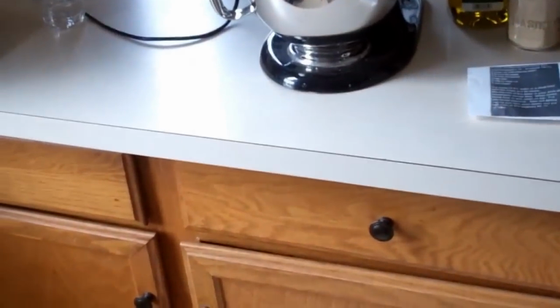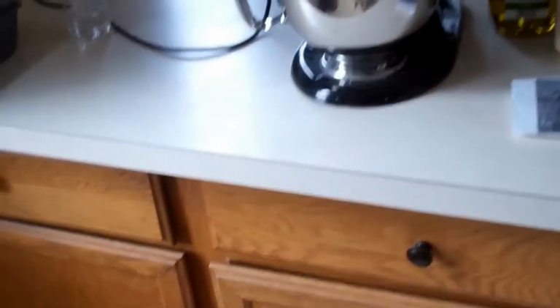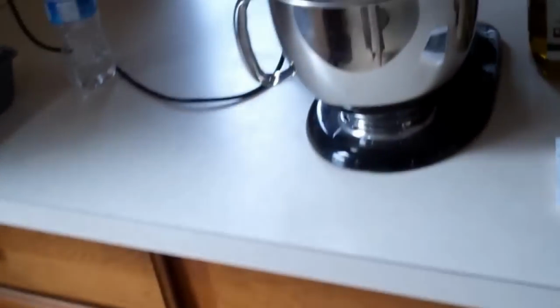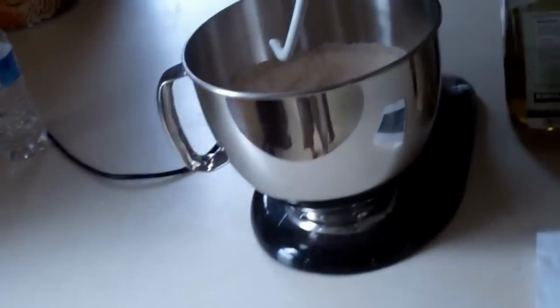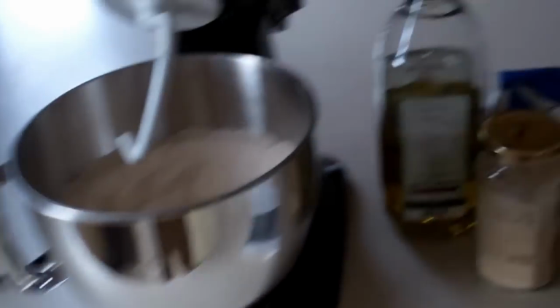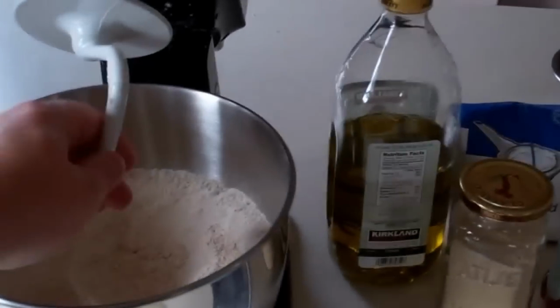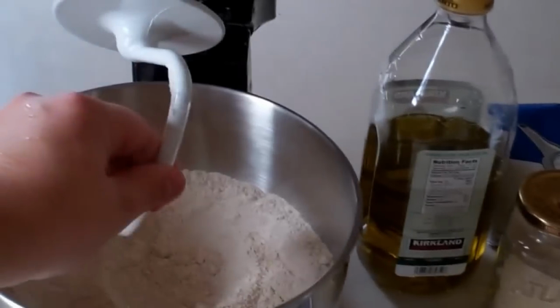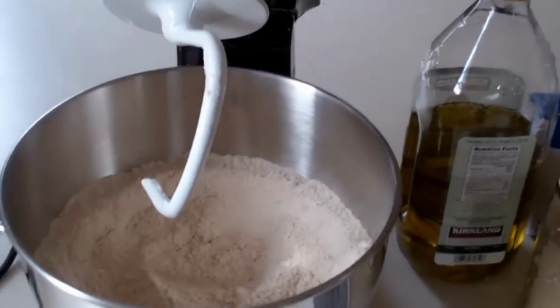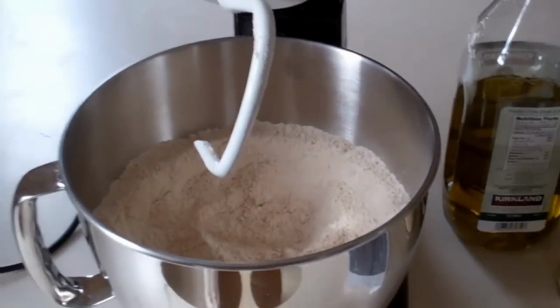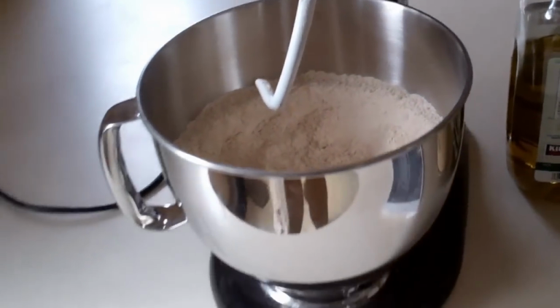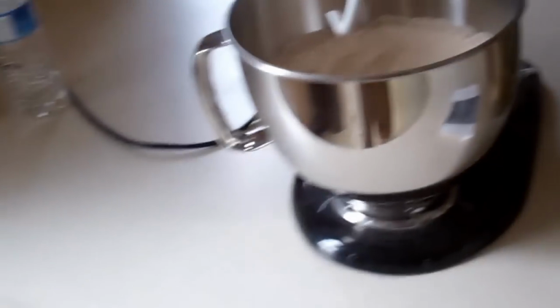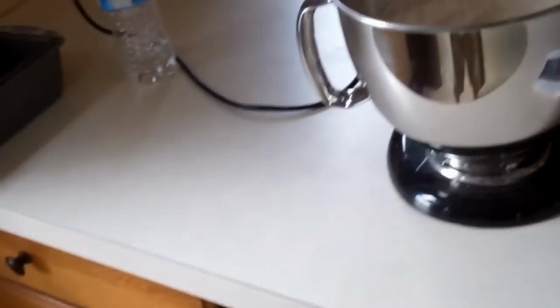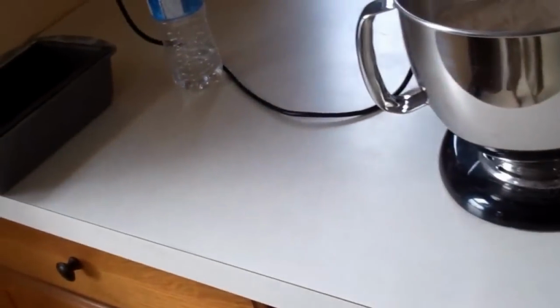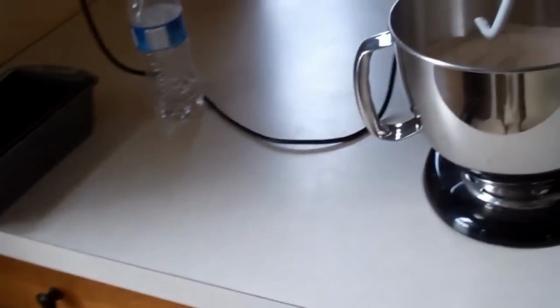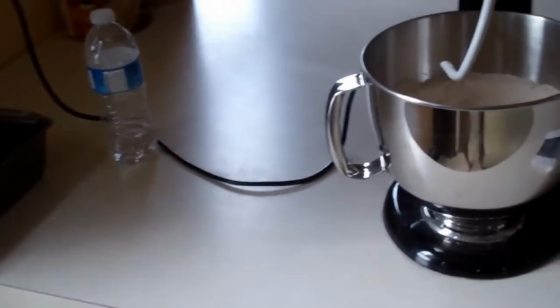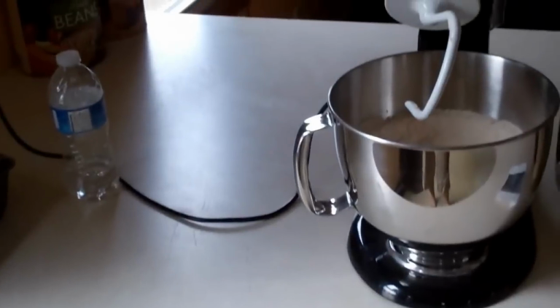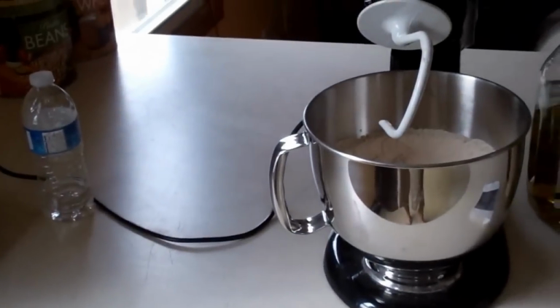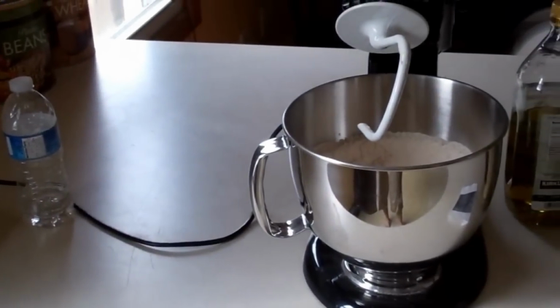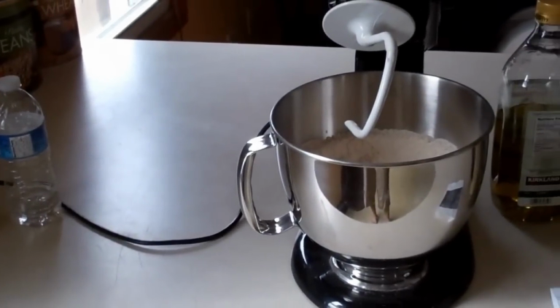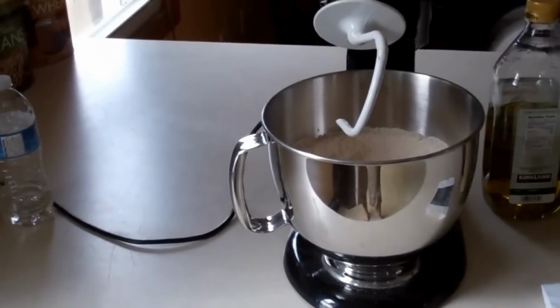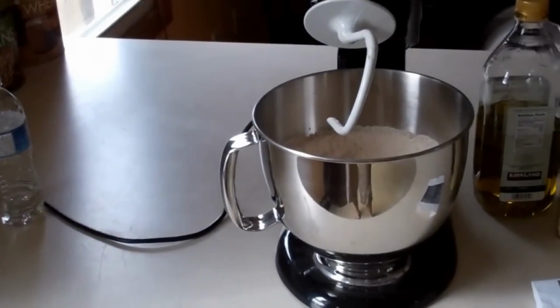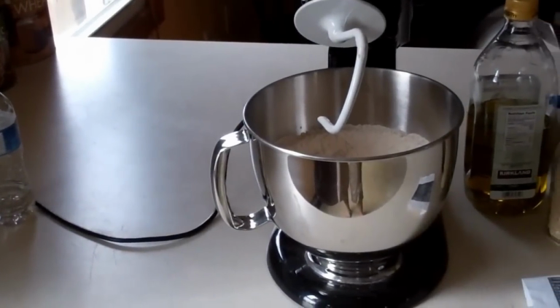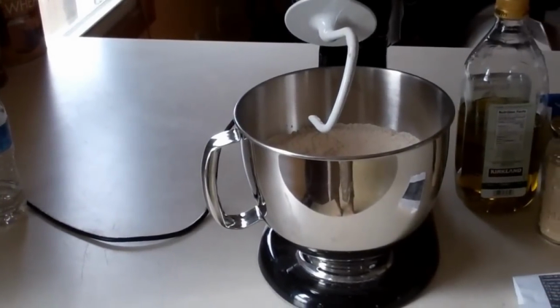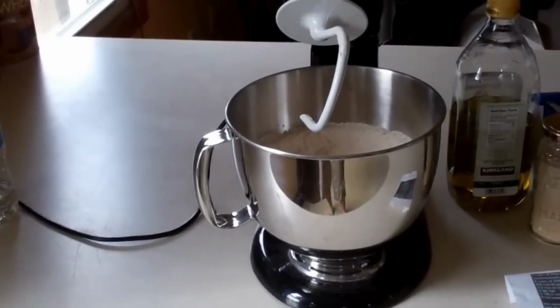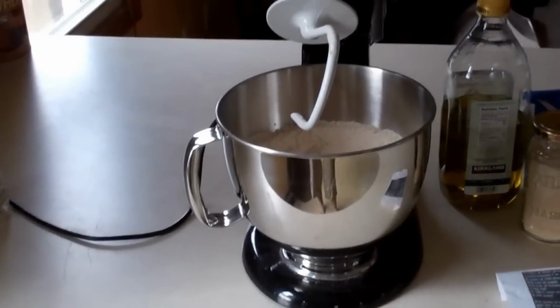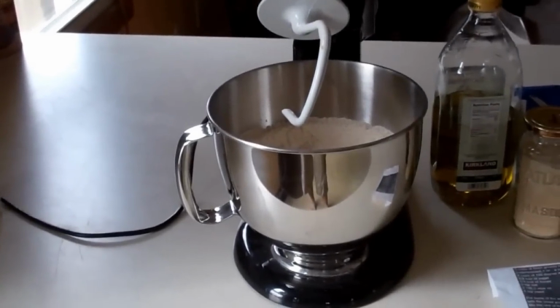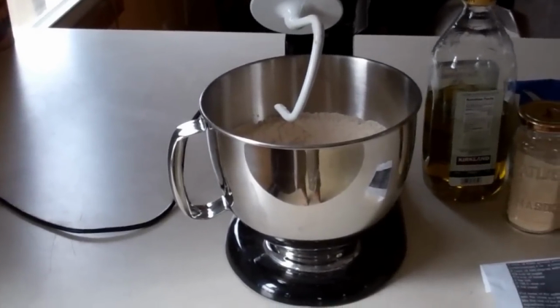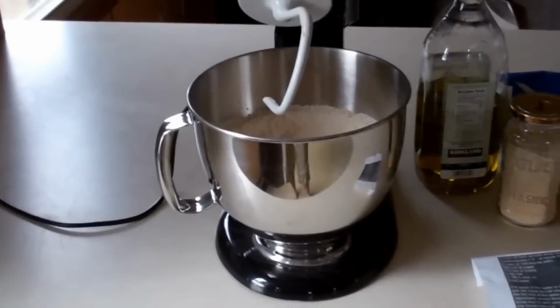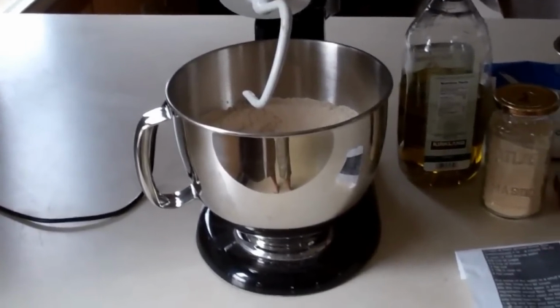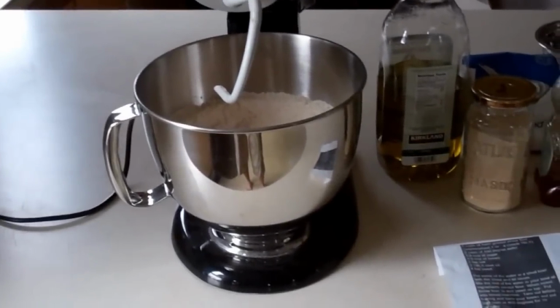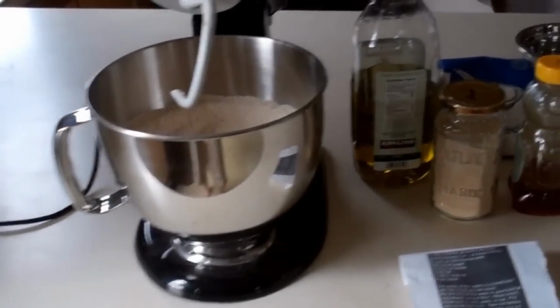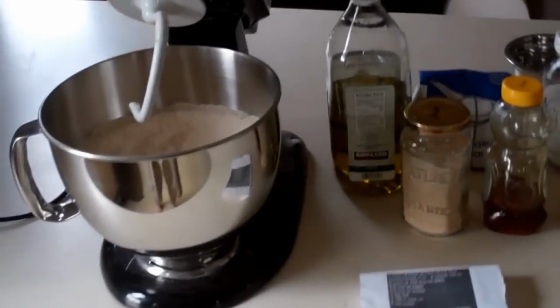I use the KitchenAid with this attachment that comes with it — it's the bread maker's attachment. I'll take you along for the ride with this.